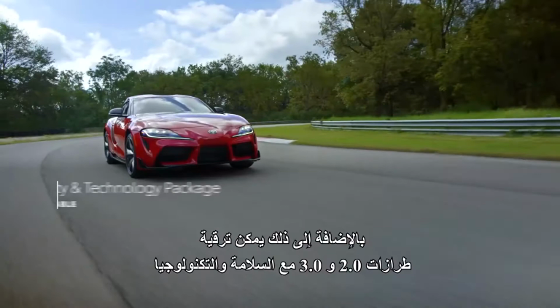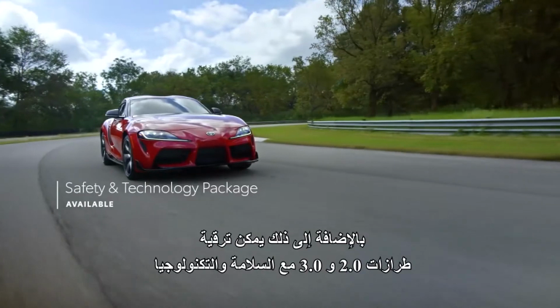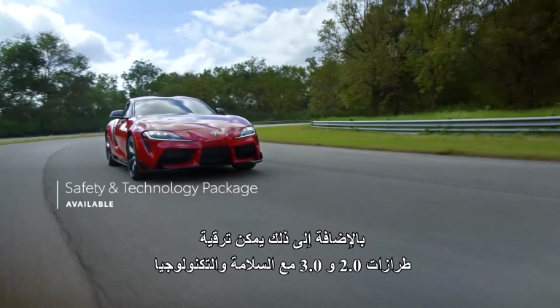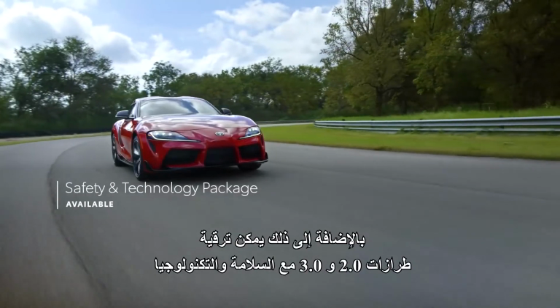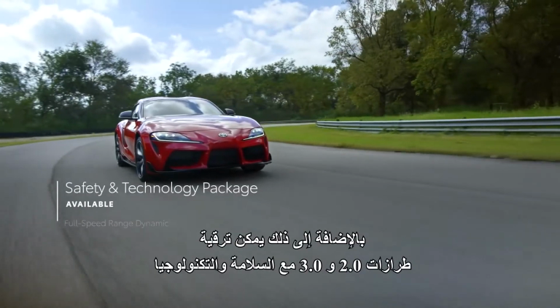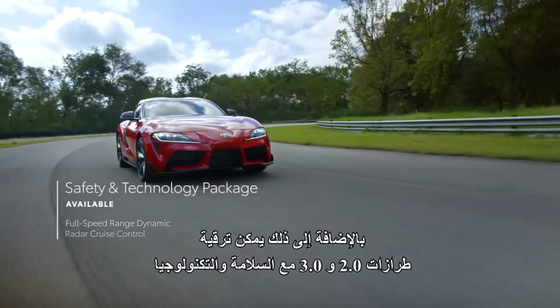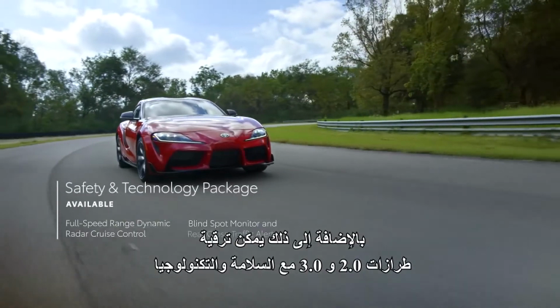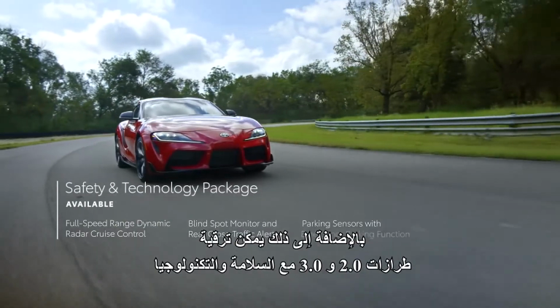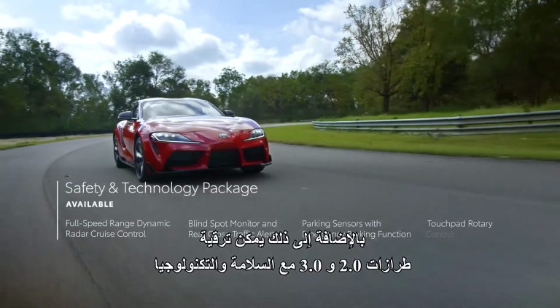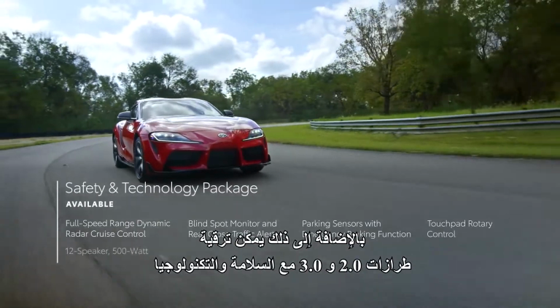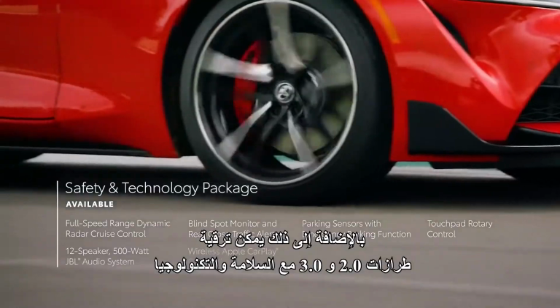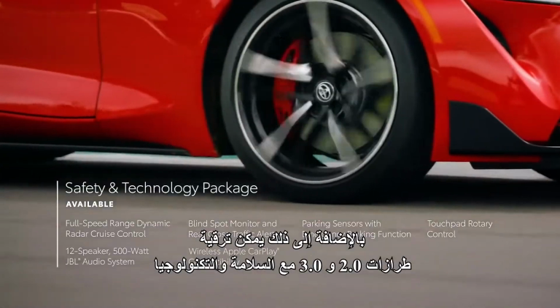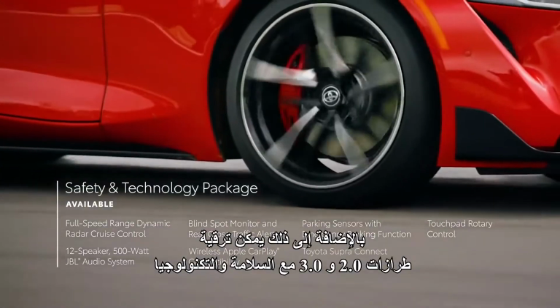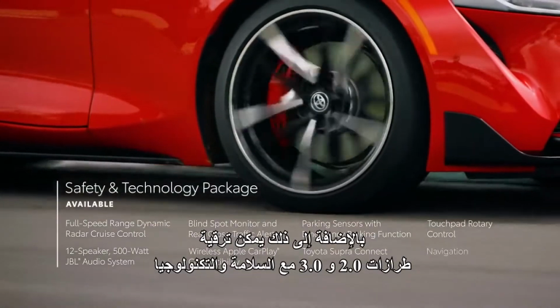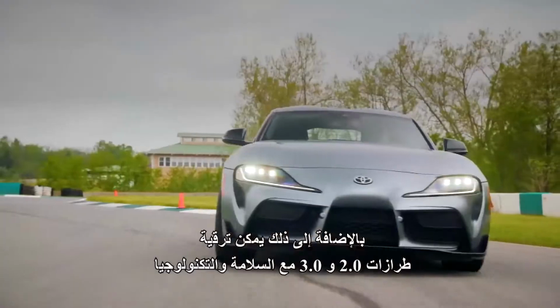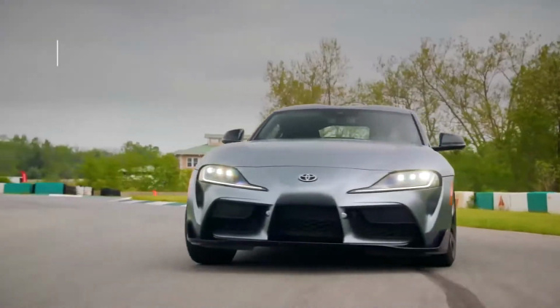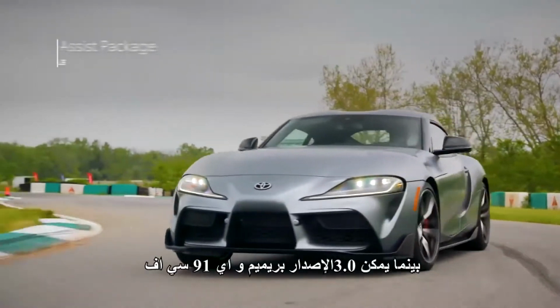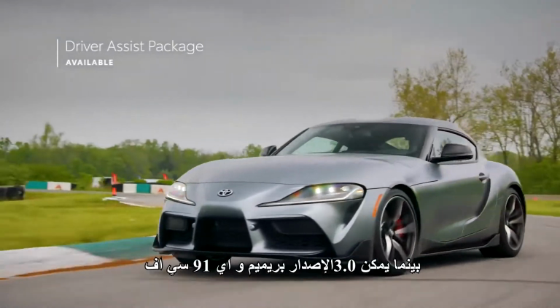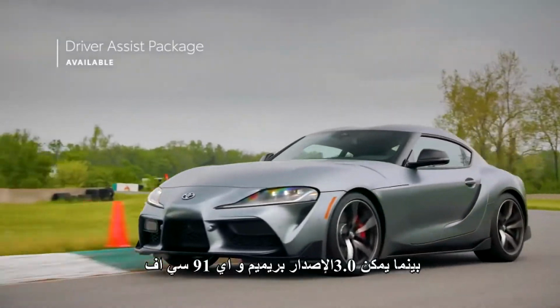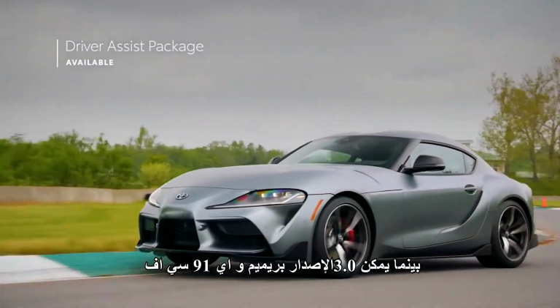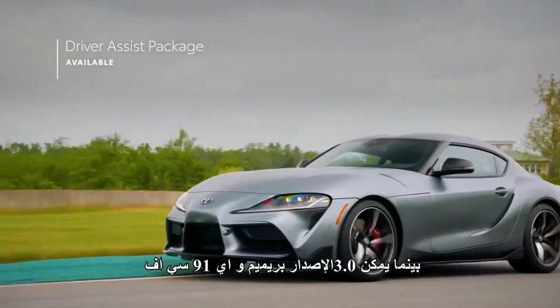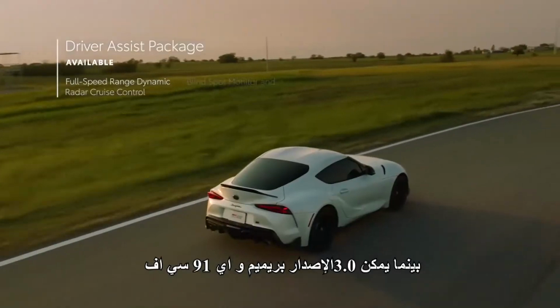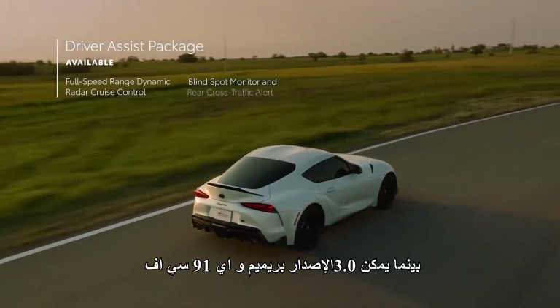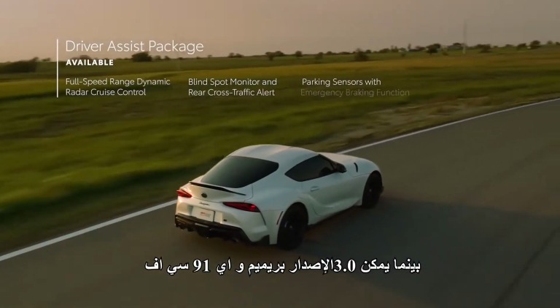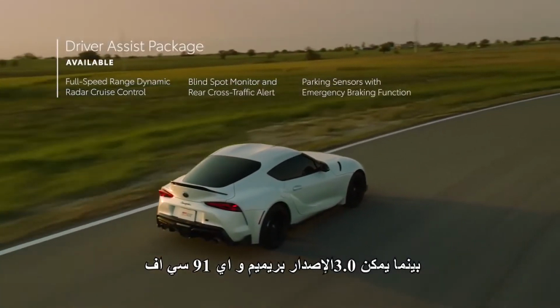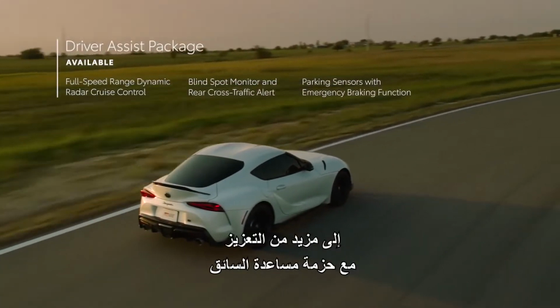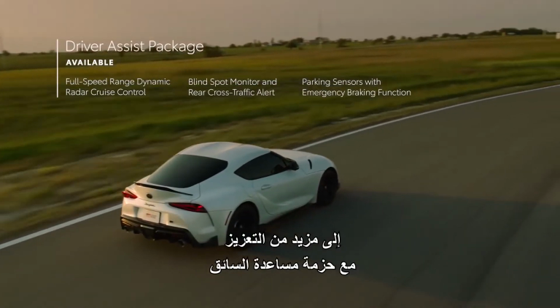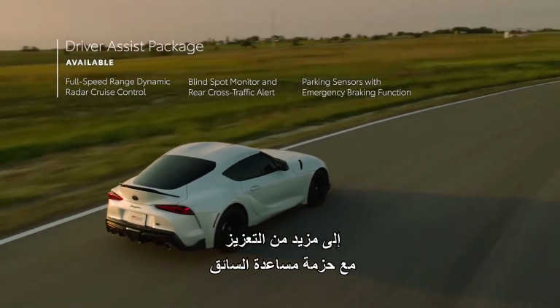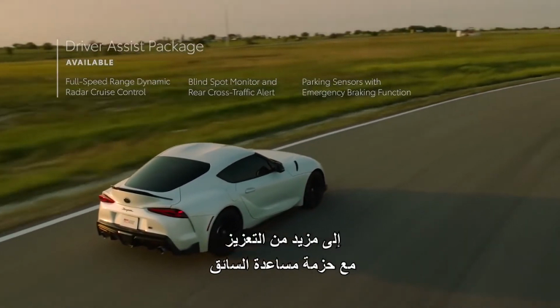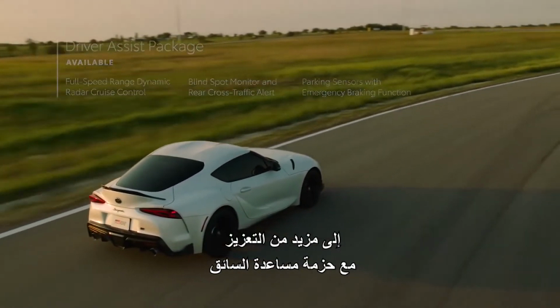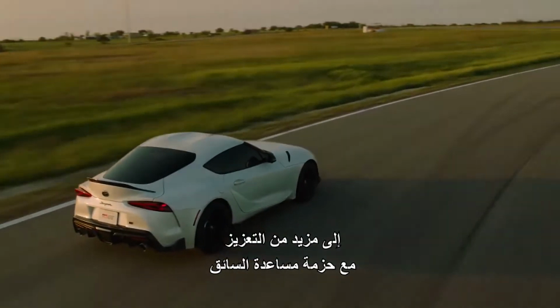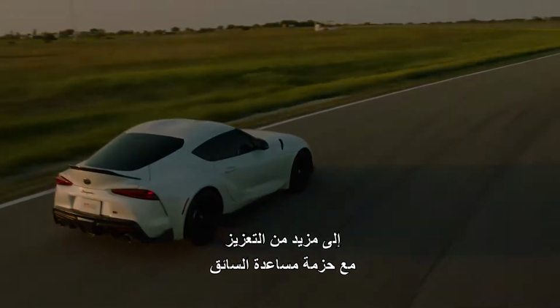Additionally, 2.0 and 3.0 models can be upgraded with the Safety and Technology Package, while 3.0 Premium and A91CF edition can be further enhanced with a driver-assist package.